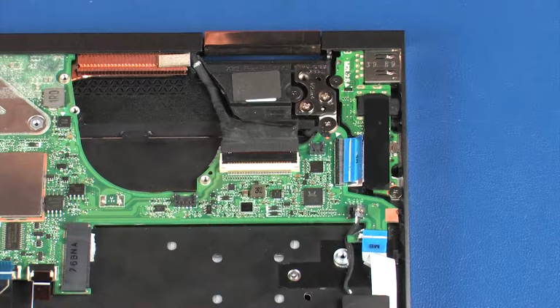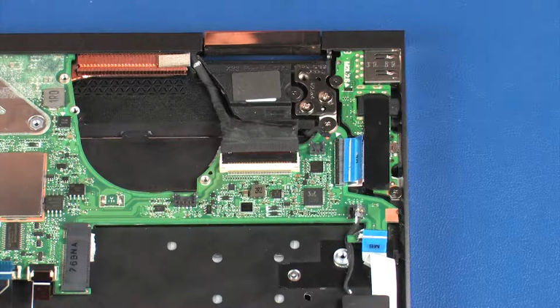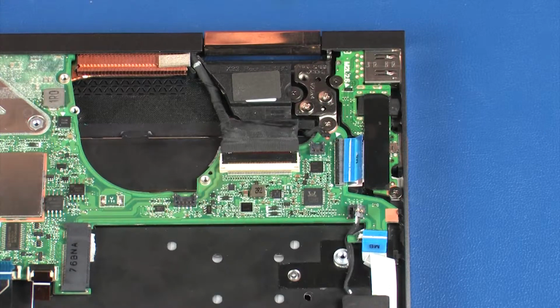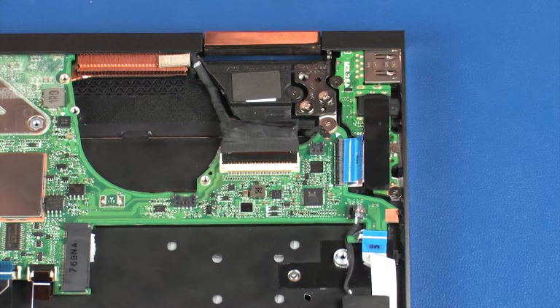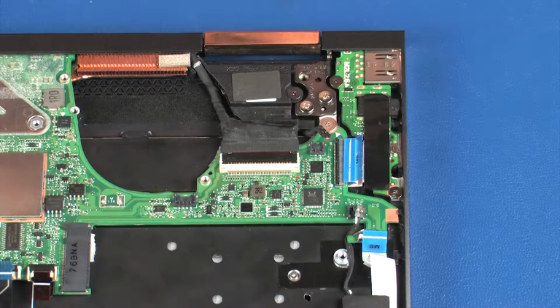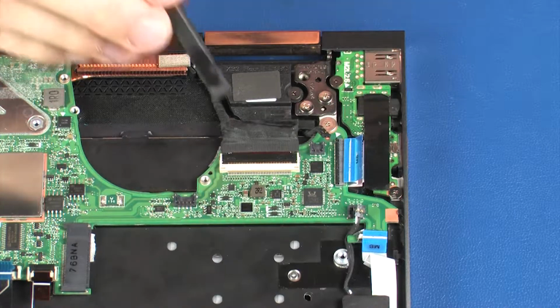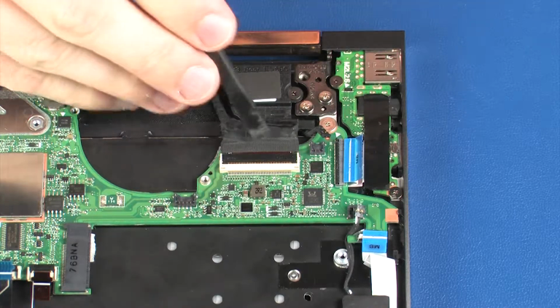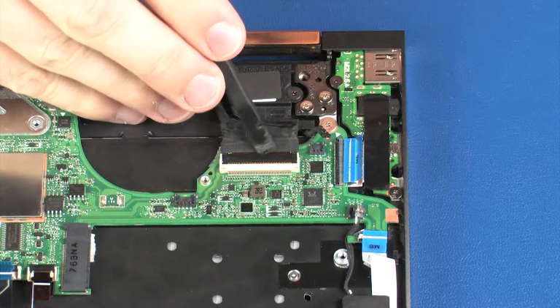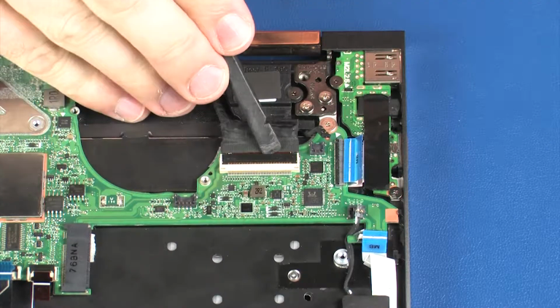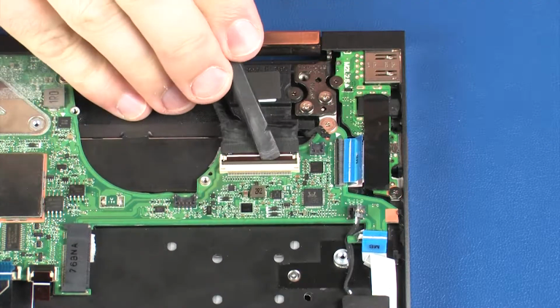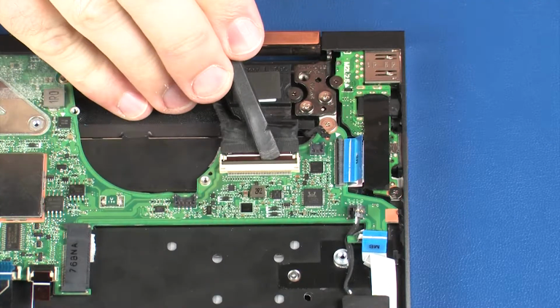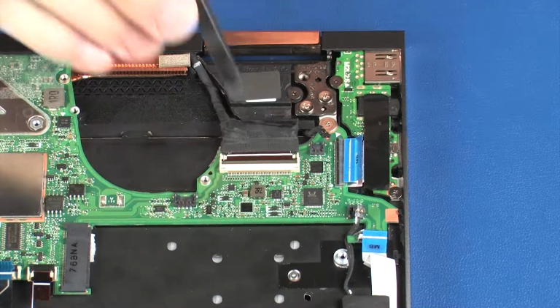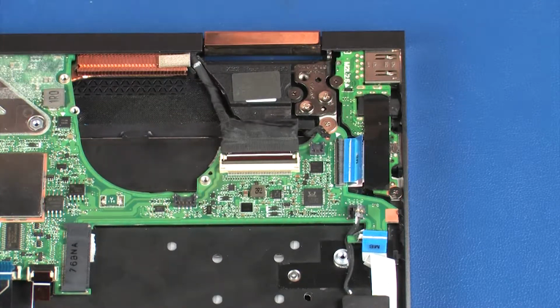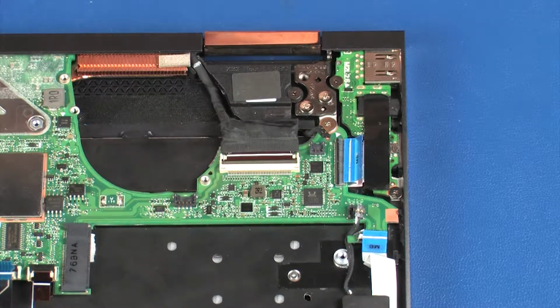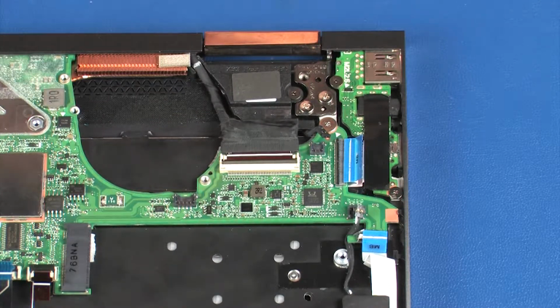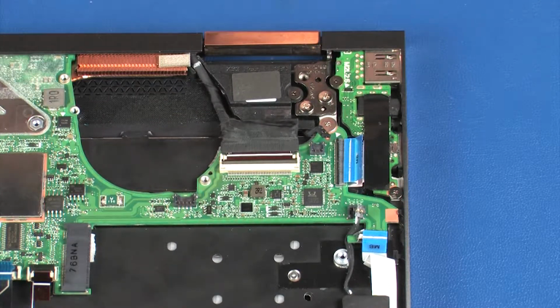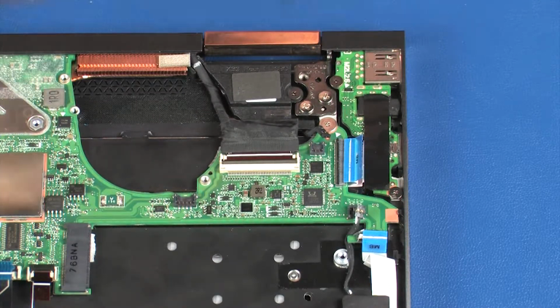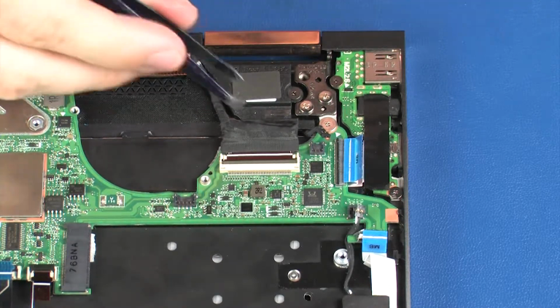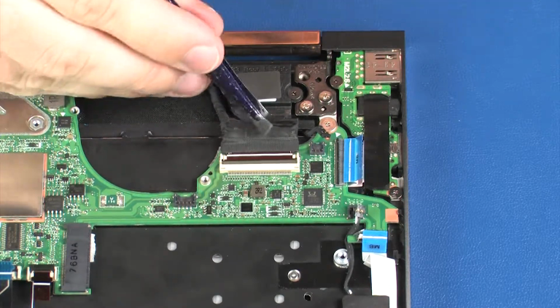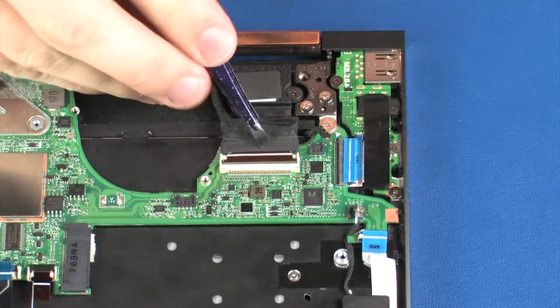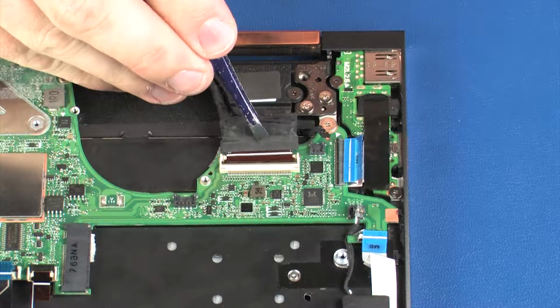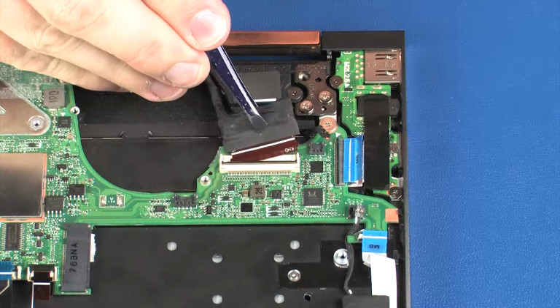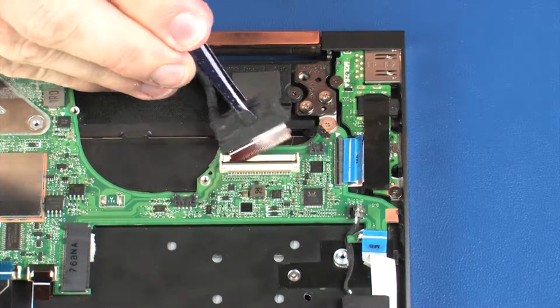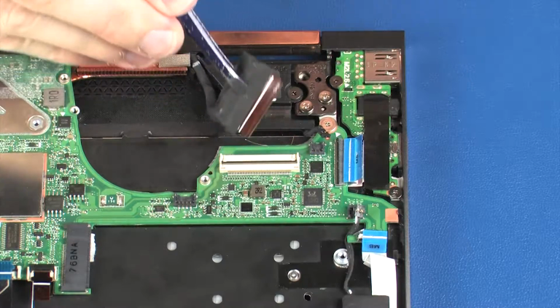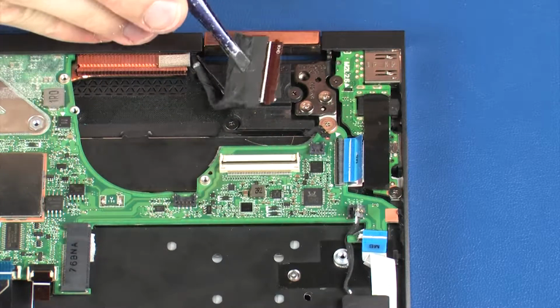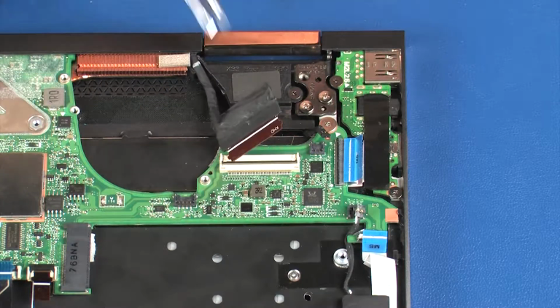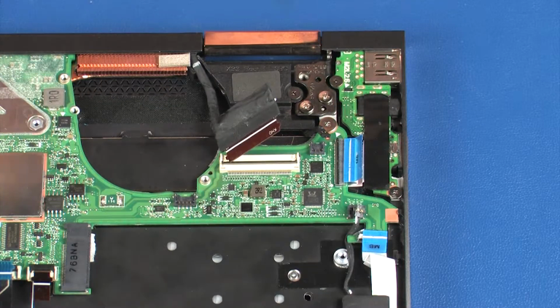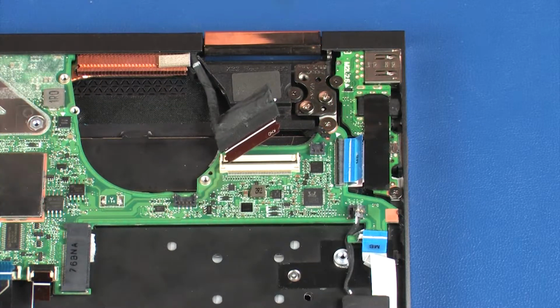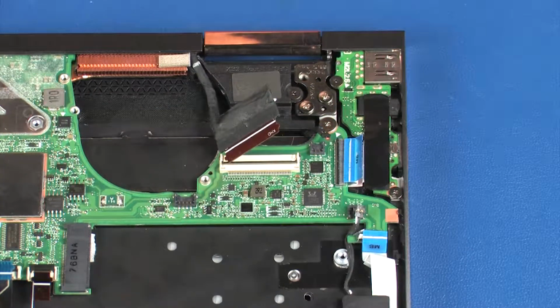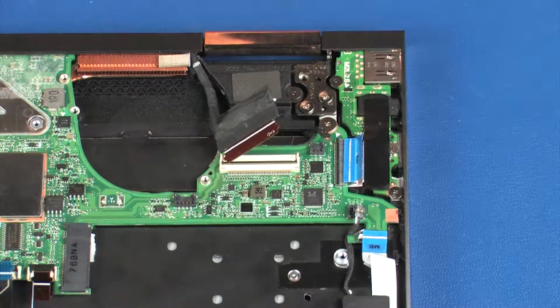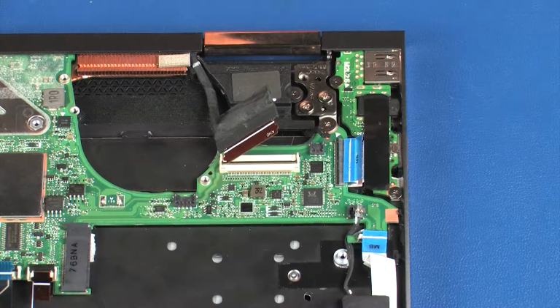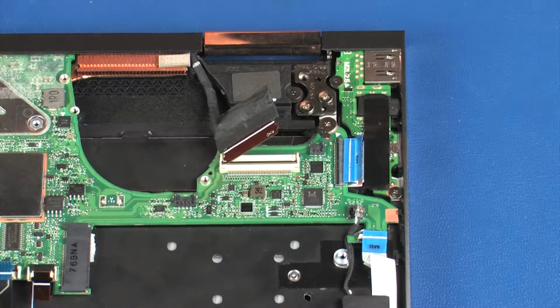Using minimal force, lift the locking bar up on the display panel ZIF connector and disconnect the display panel cable from the system board.